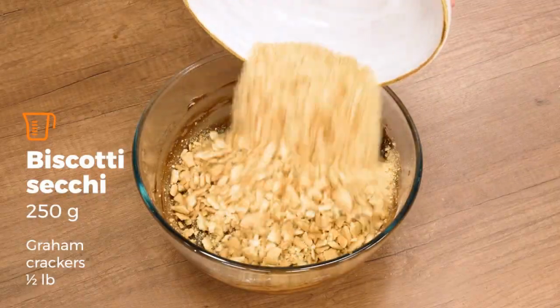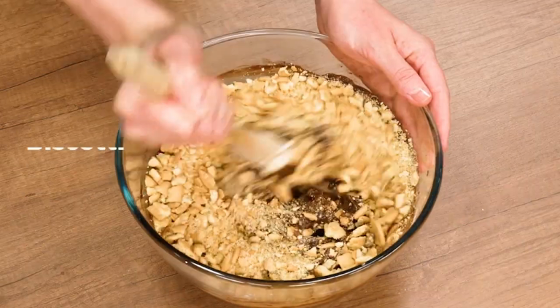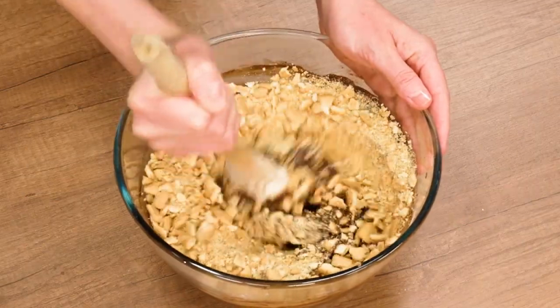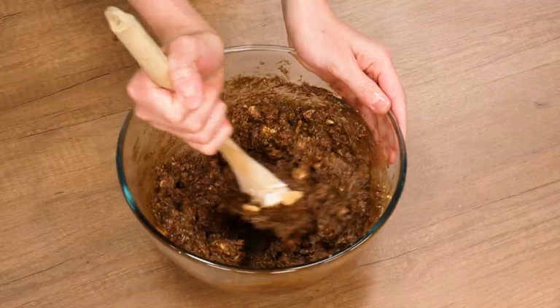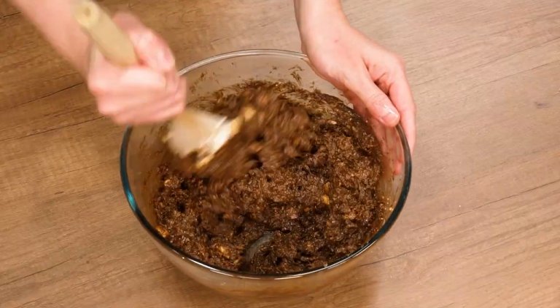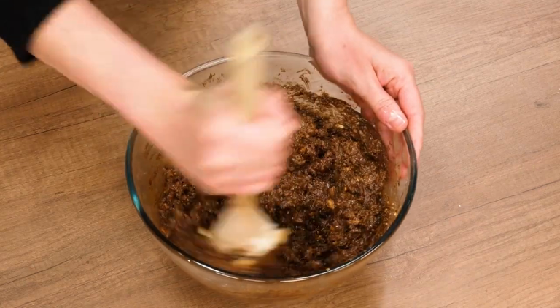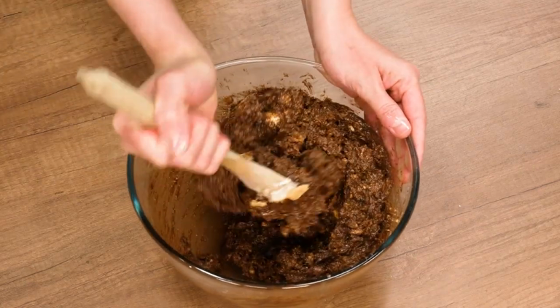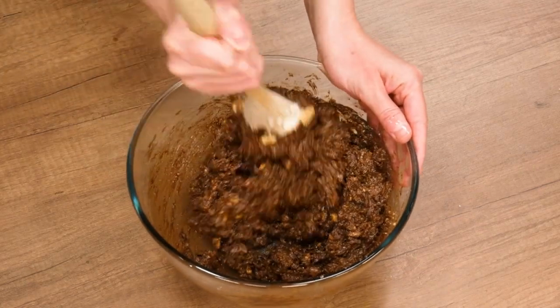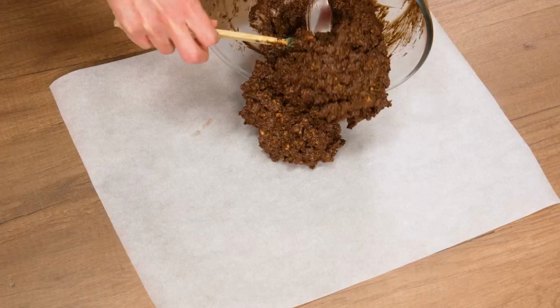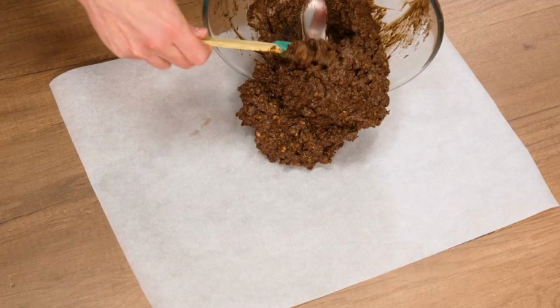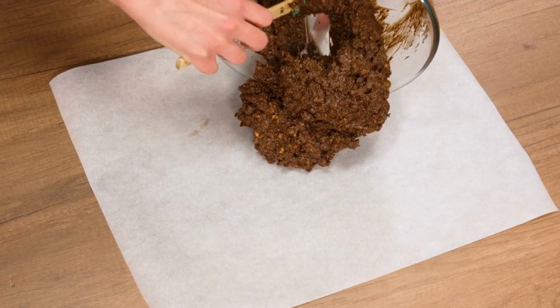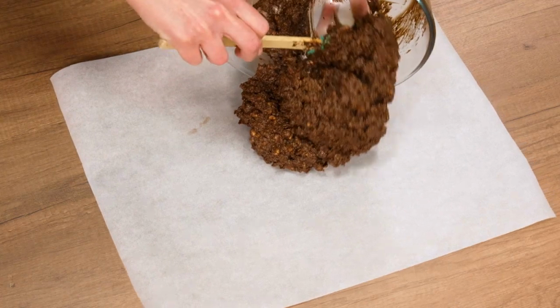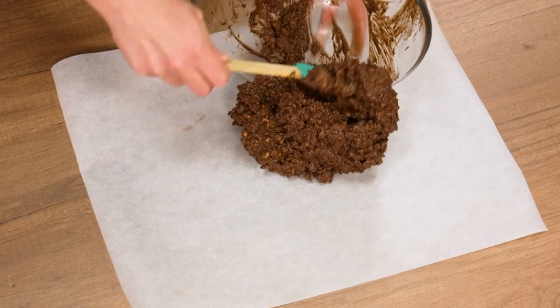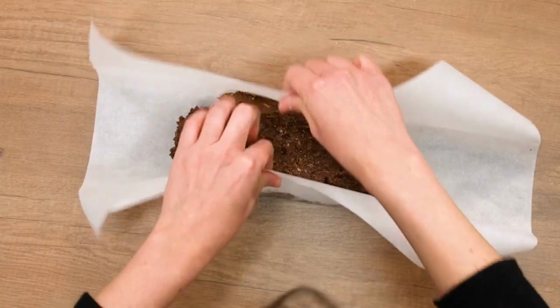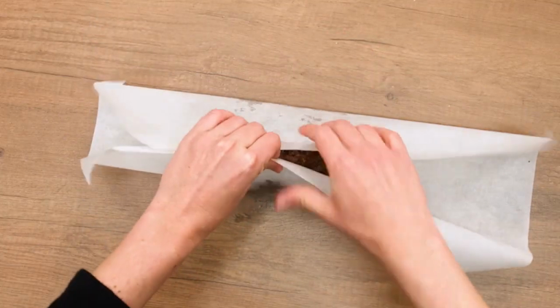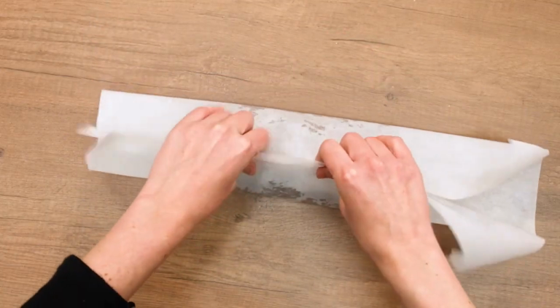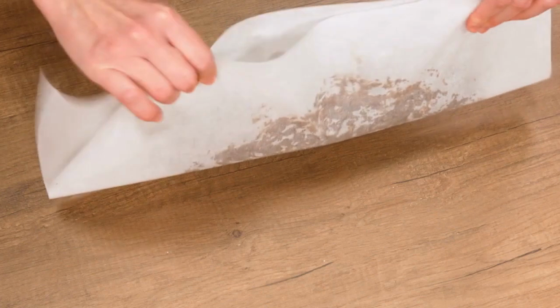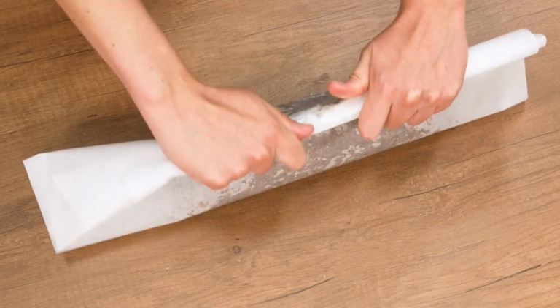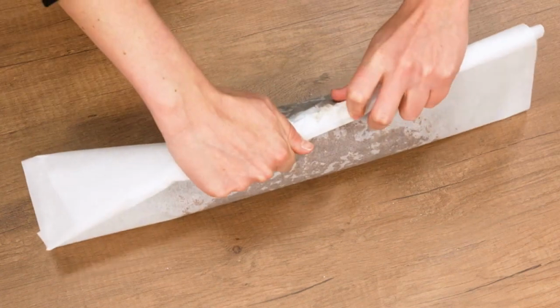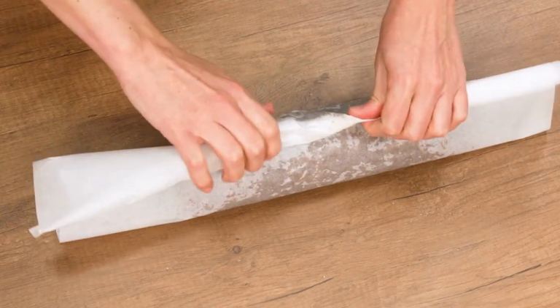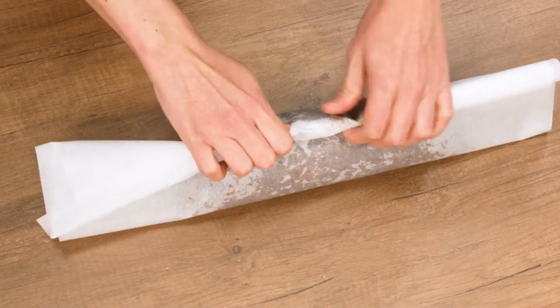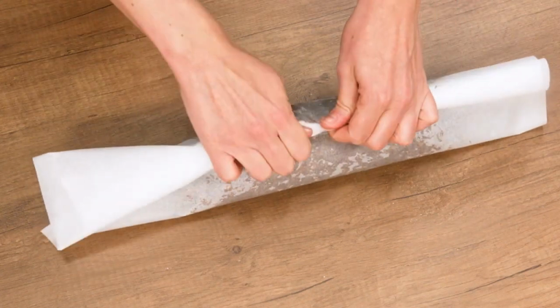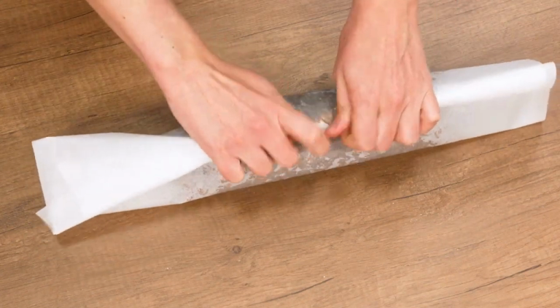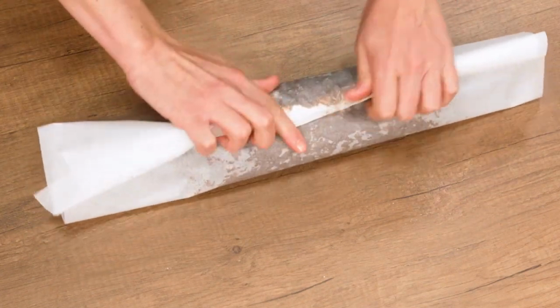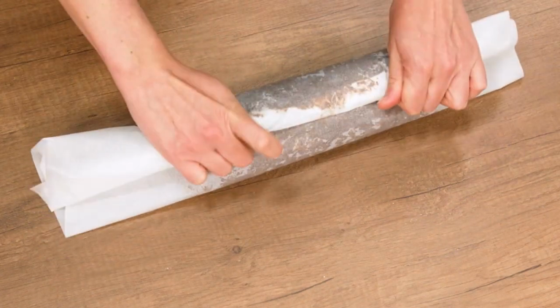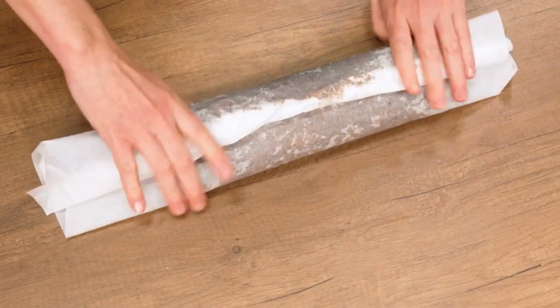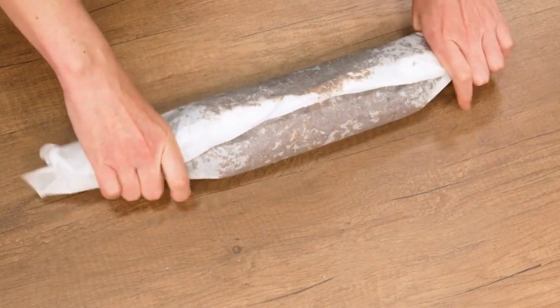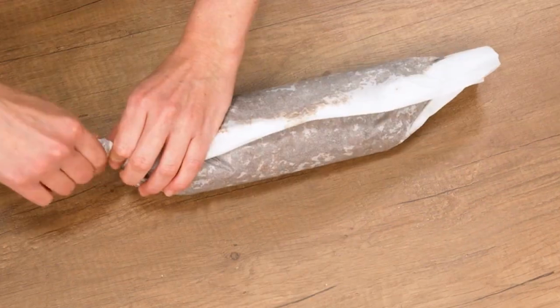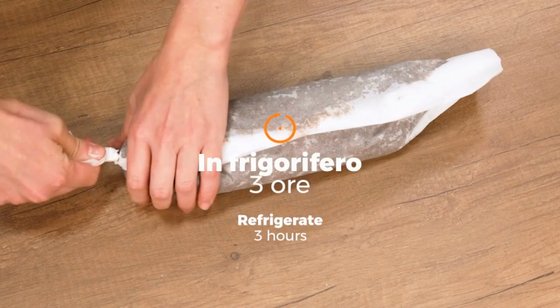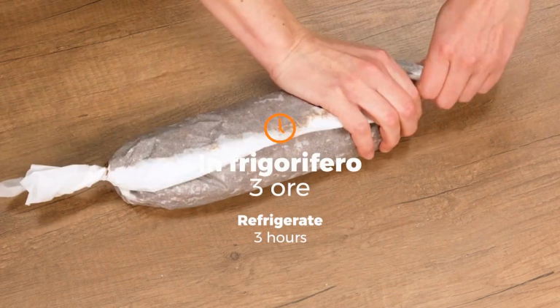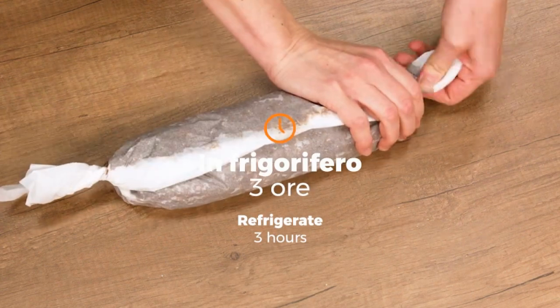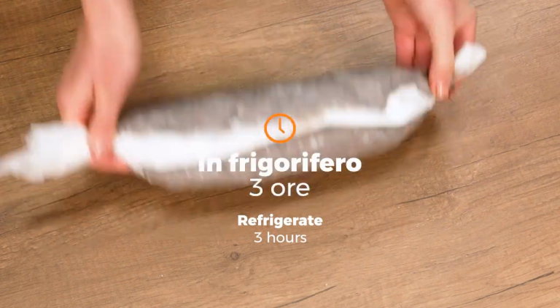In place of rum, orange juice will be perfectly acceptable. Transfer onto parchment and shape it into a salami for cooking. Seal corners tightly and let it set in the fridge to firm up.